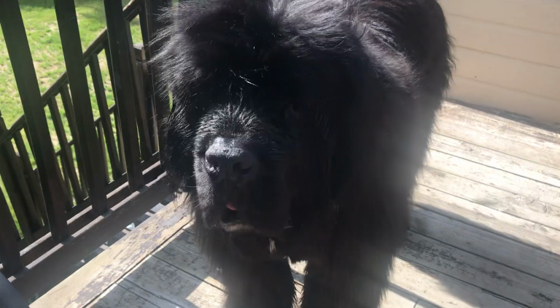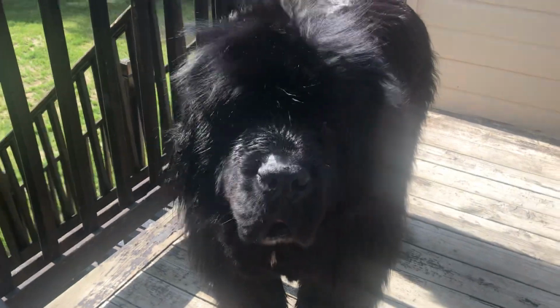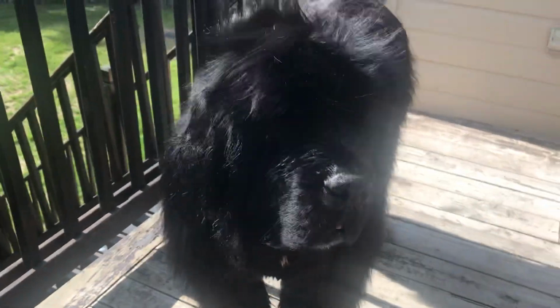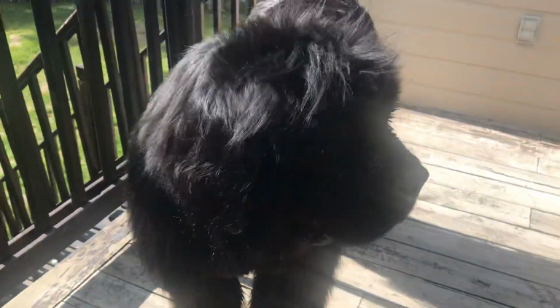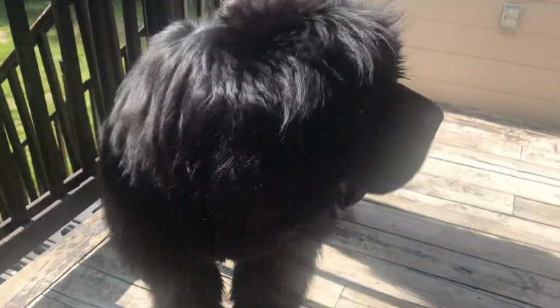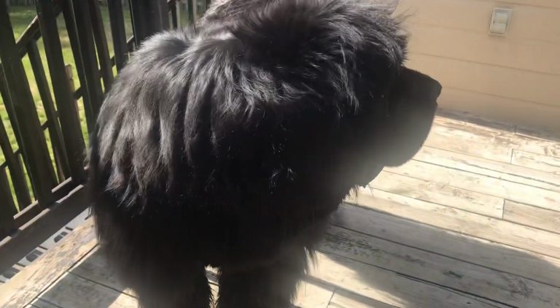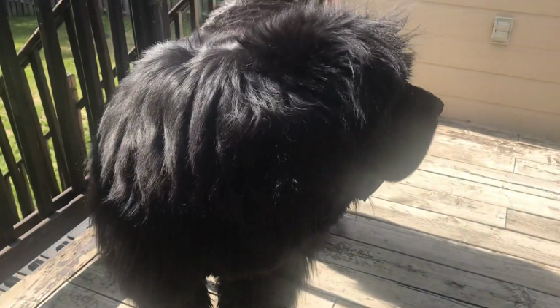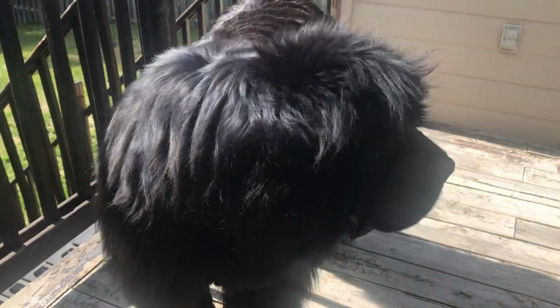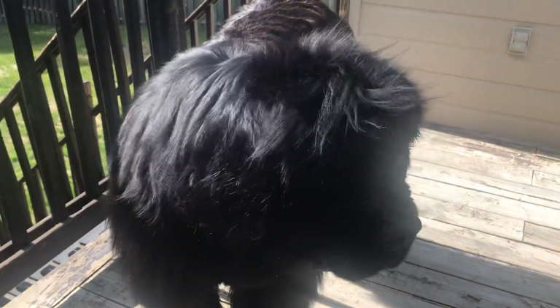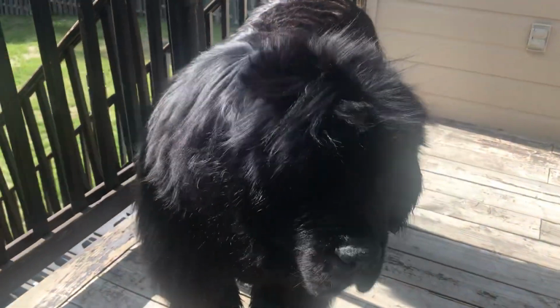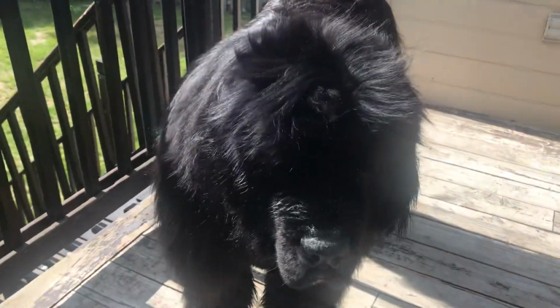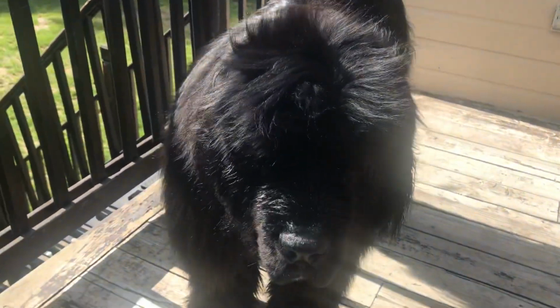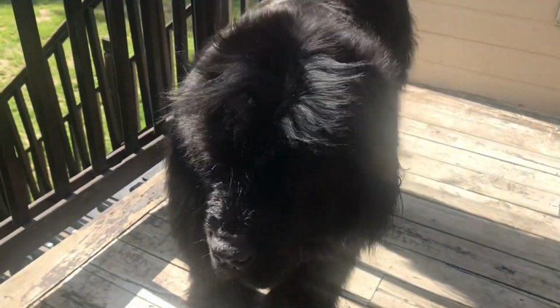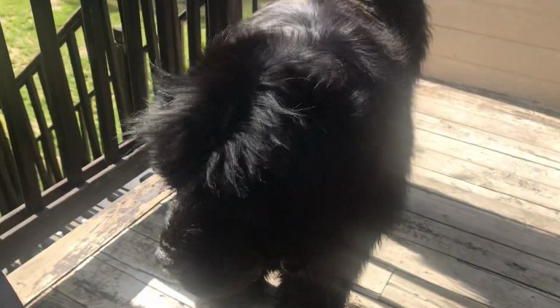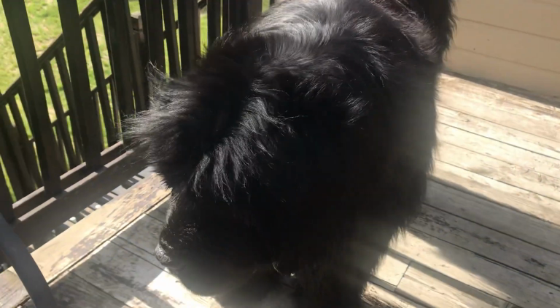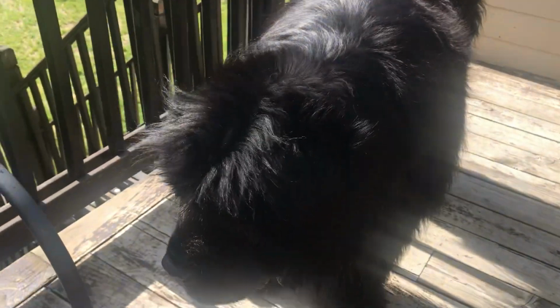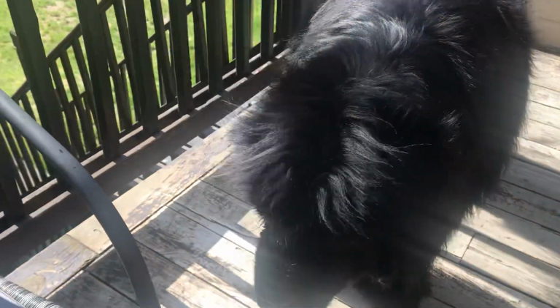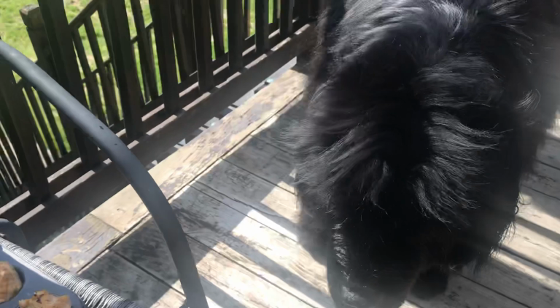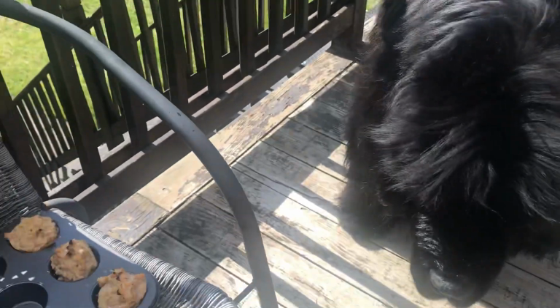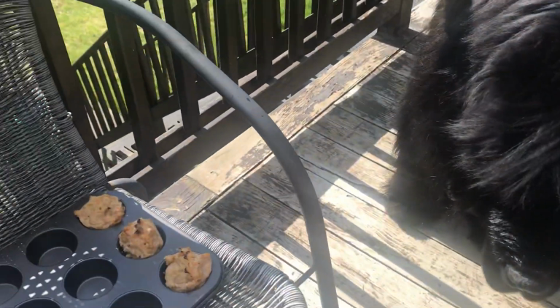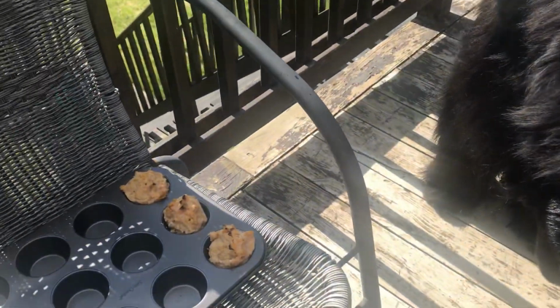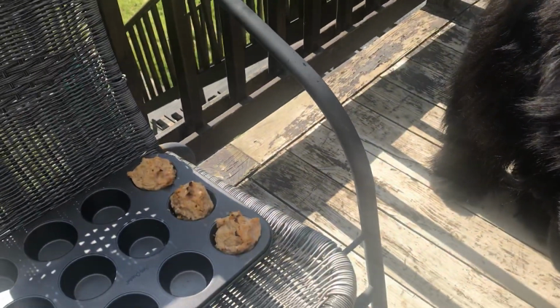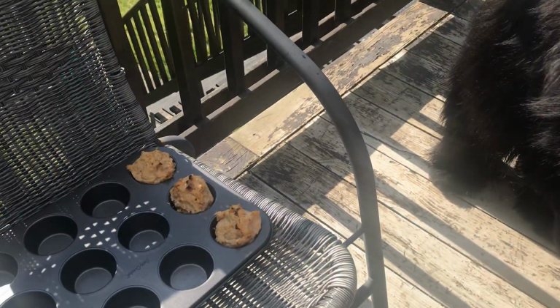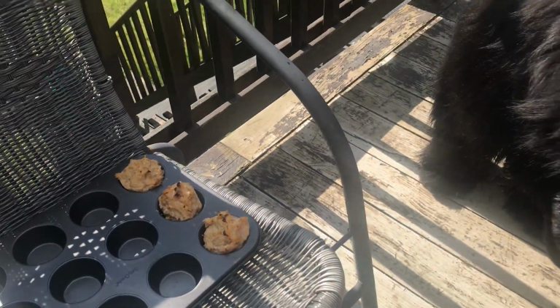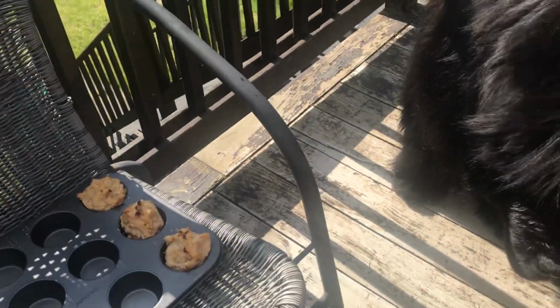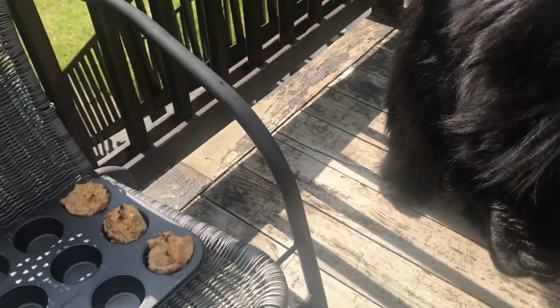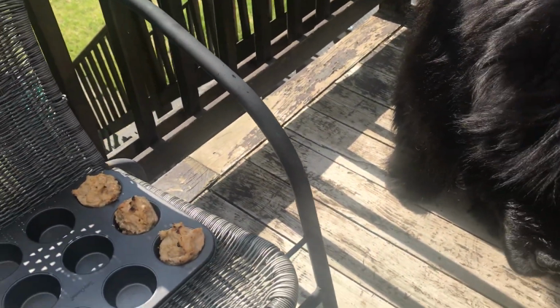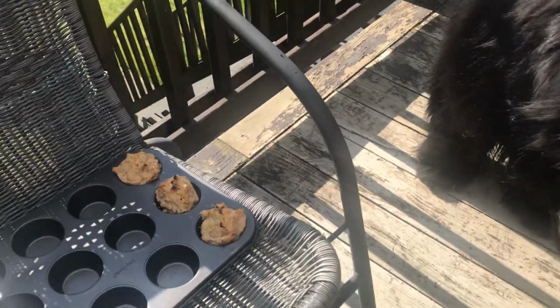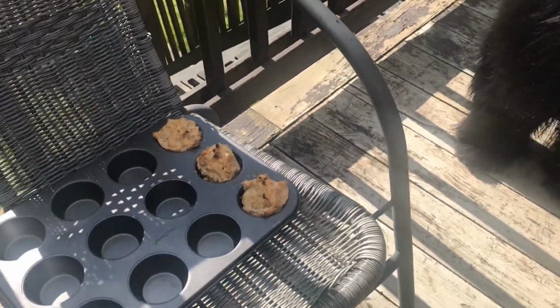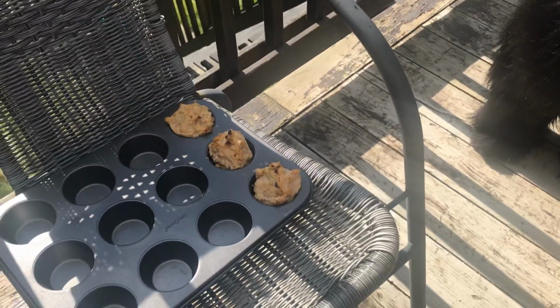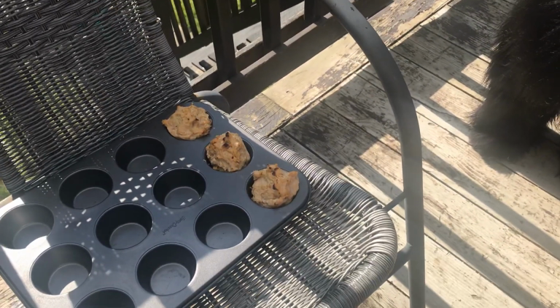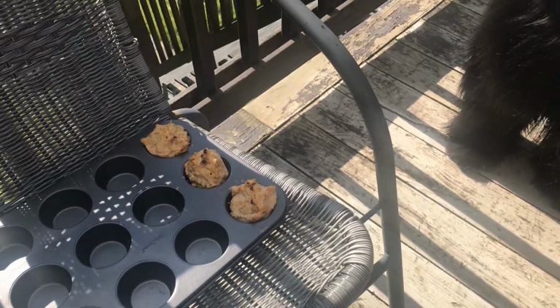Well Phantom, it's Sunday and Phantom gets a special treat every Sunday. They're chicken and sweet potato meatballs which I bake in a muffin tin.